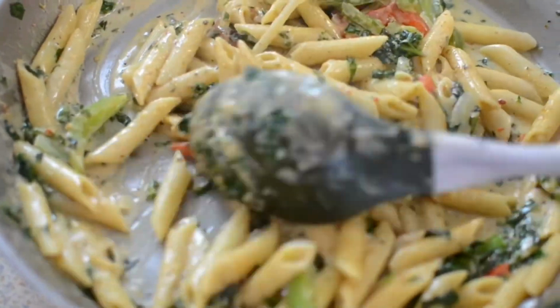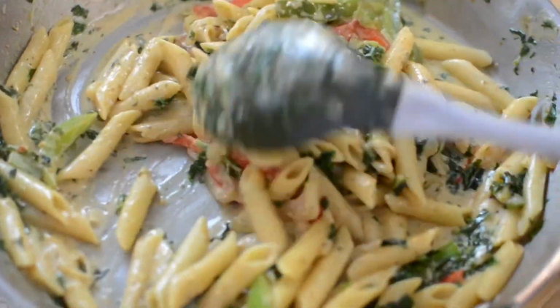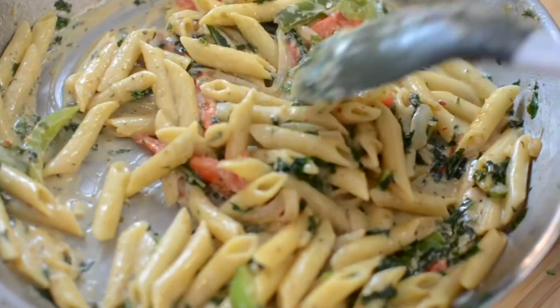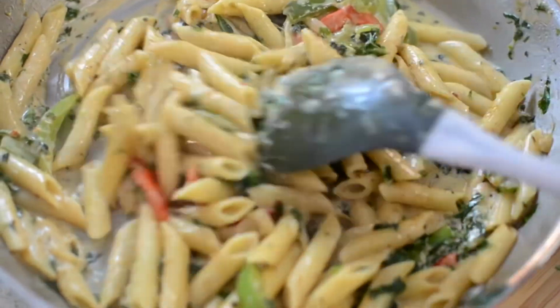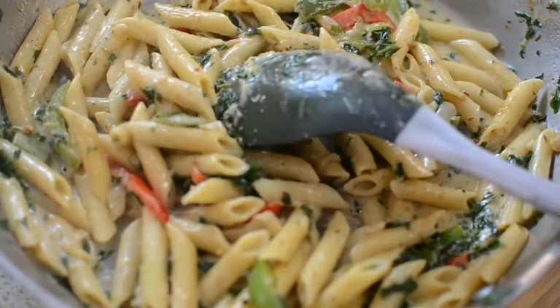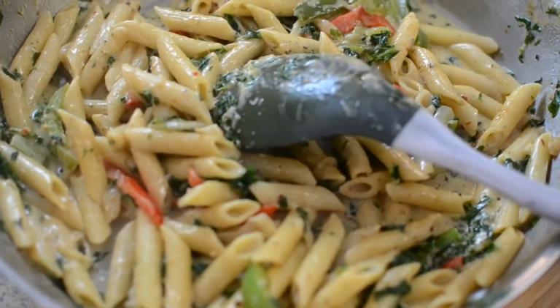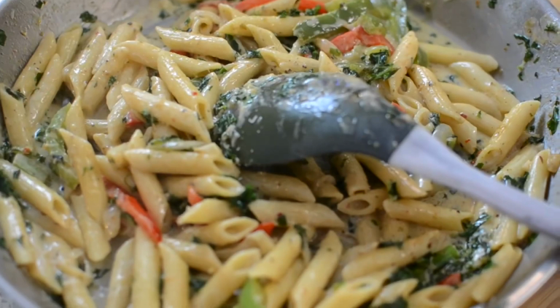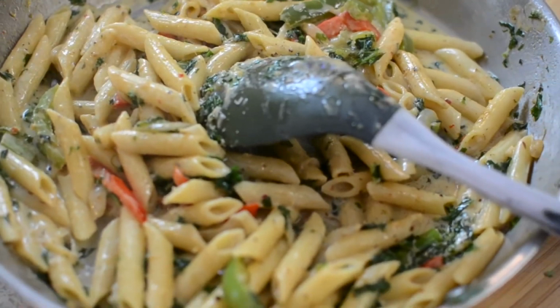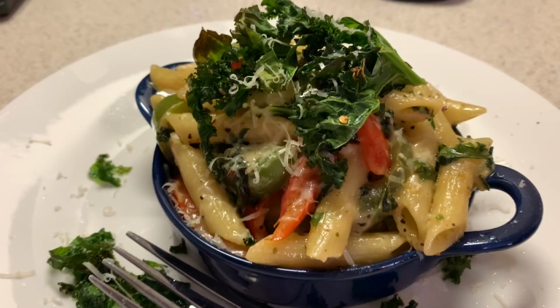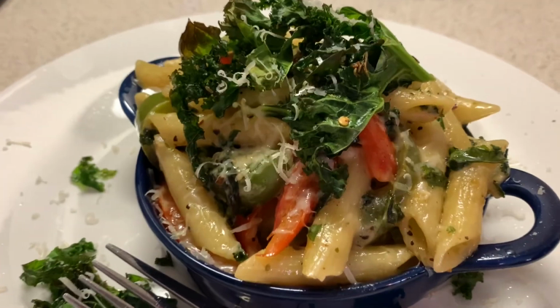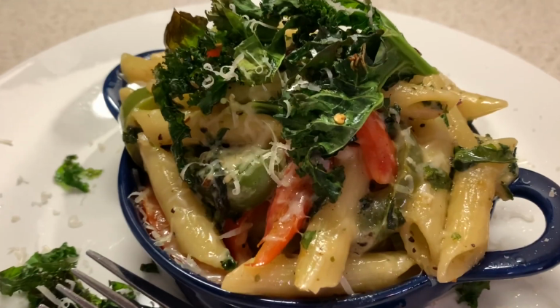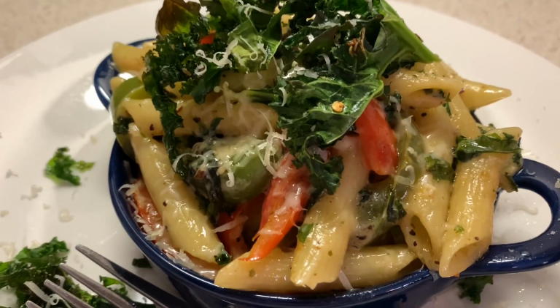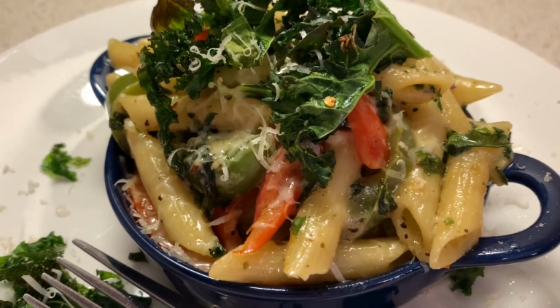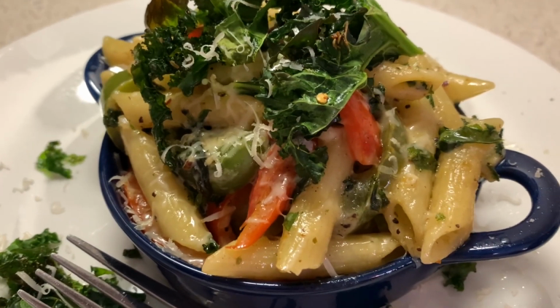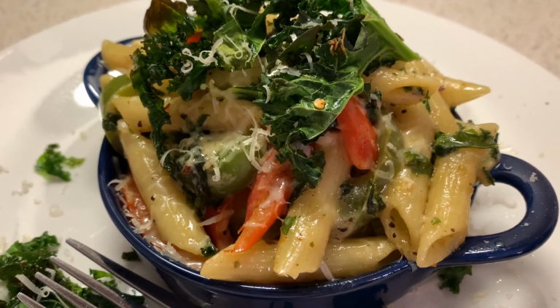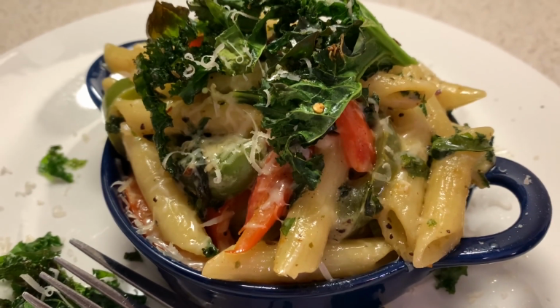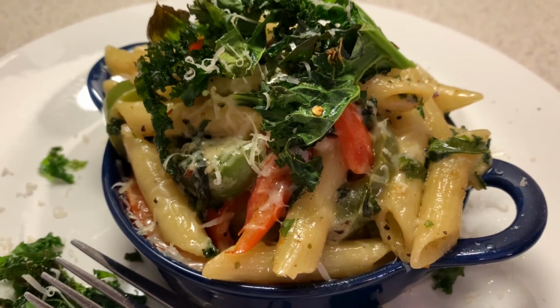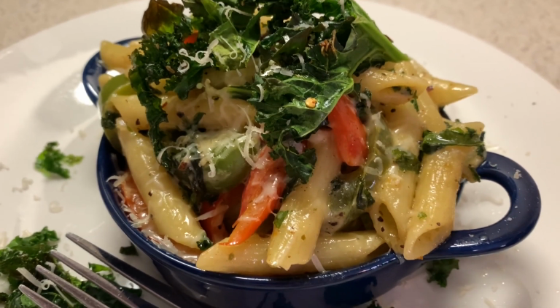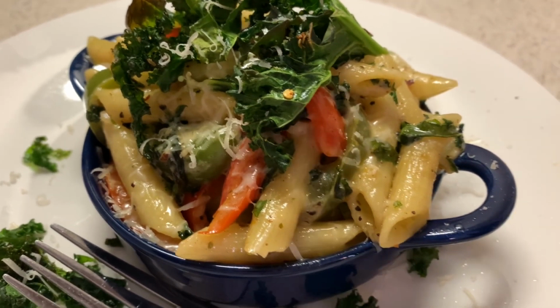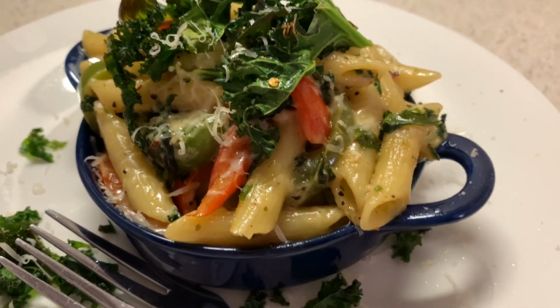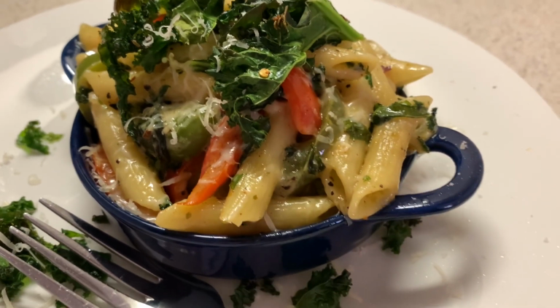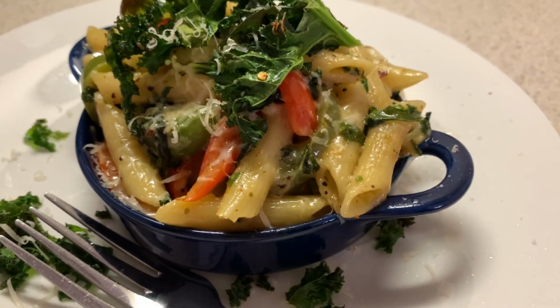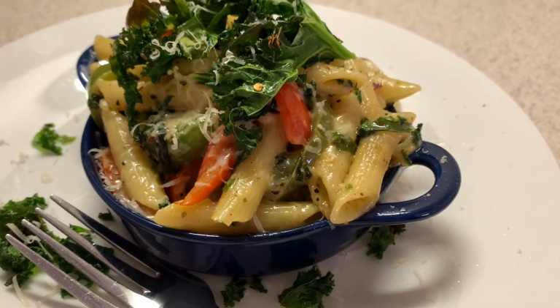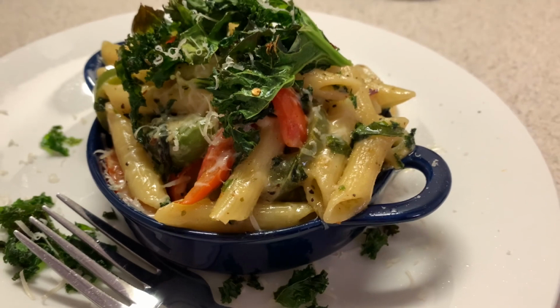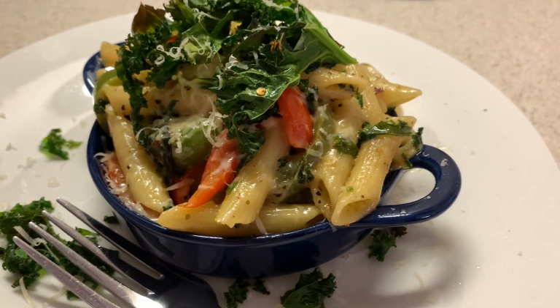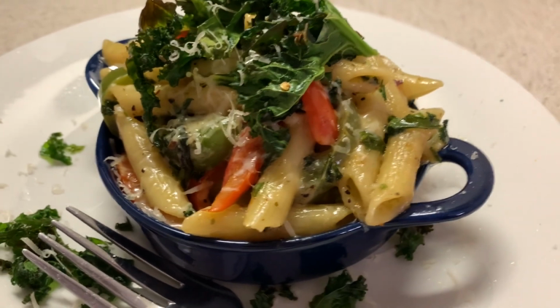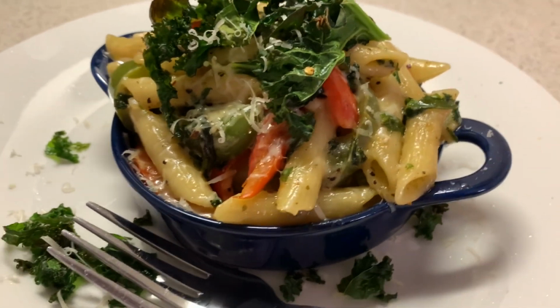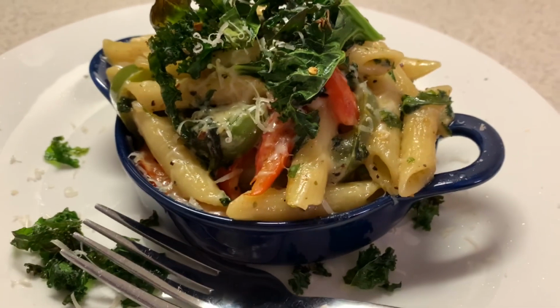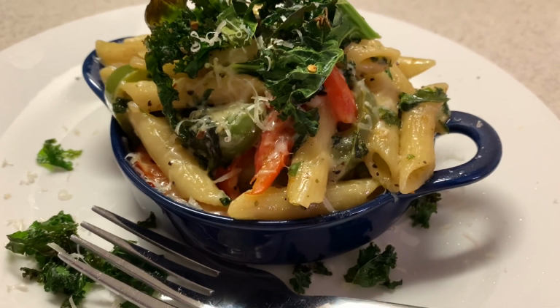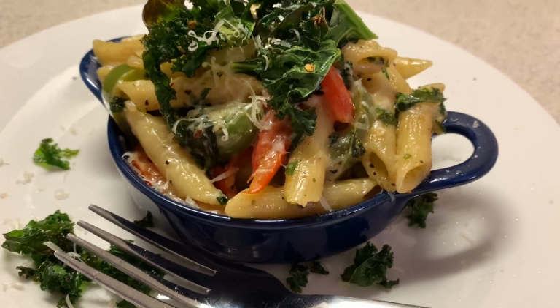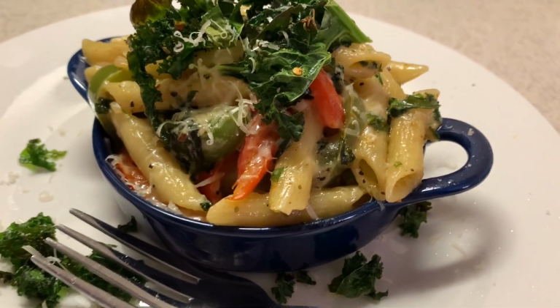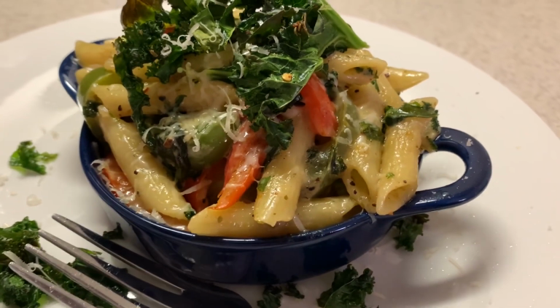I hope you guys enjoyed. Thank you guys for watching. This is how it looks close up on my phone. Thank you guys, bye!